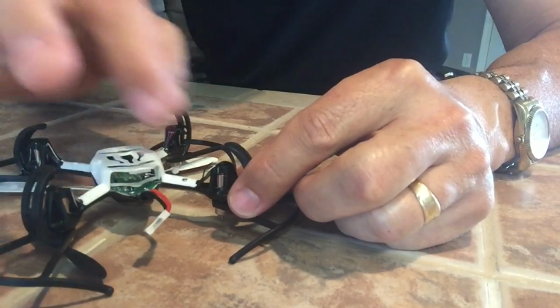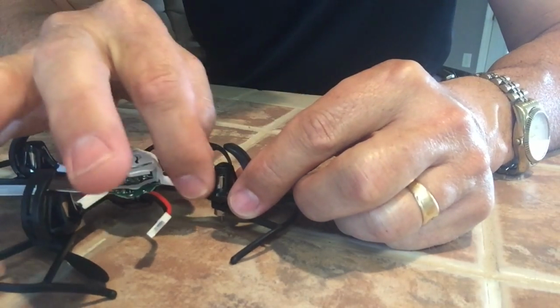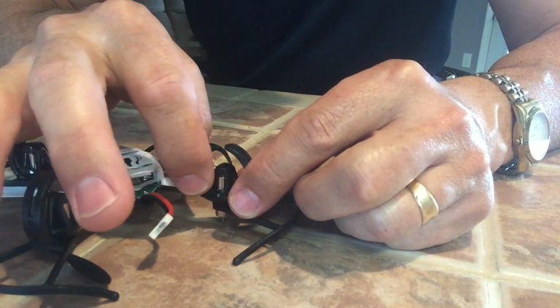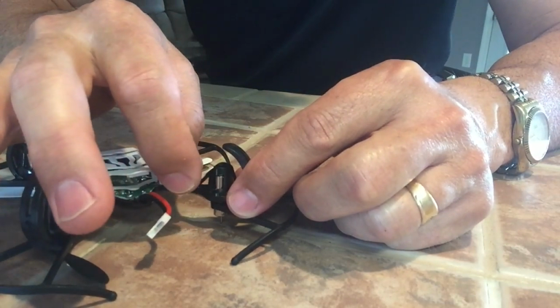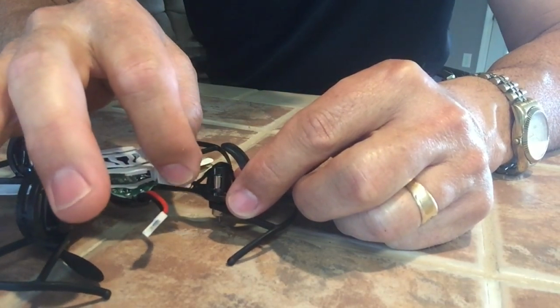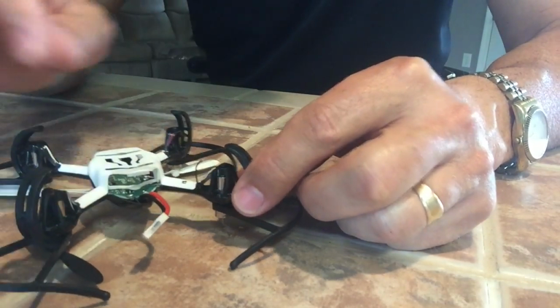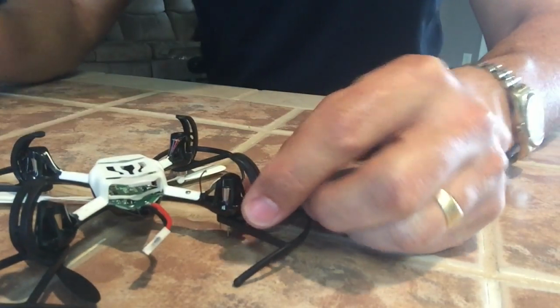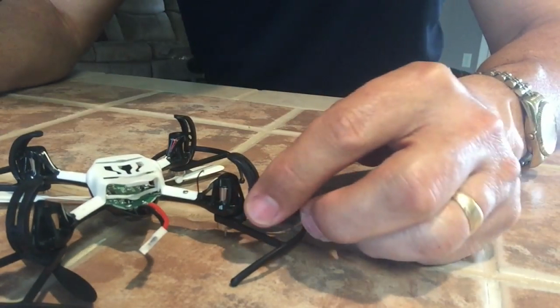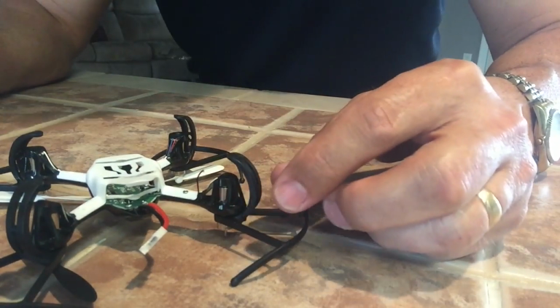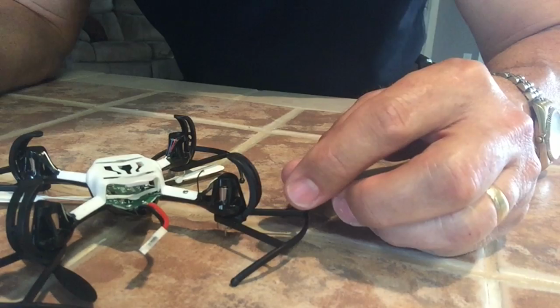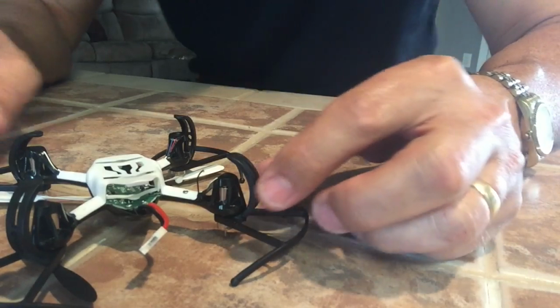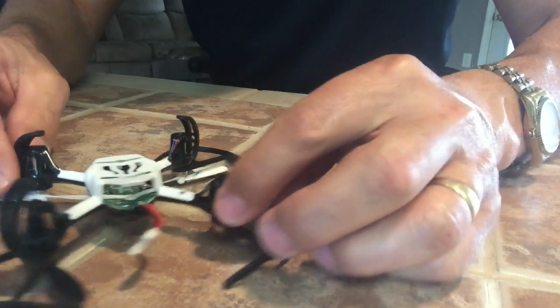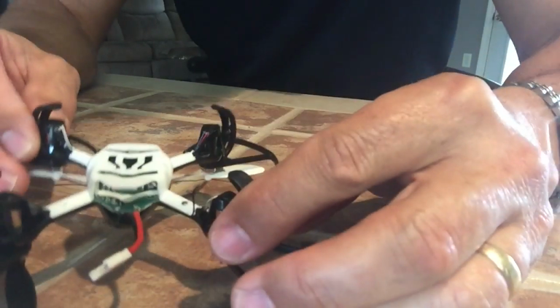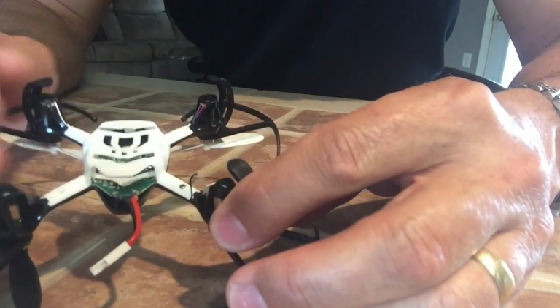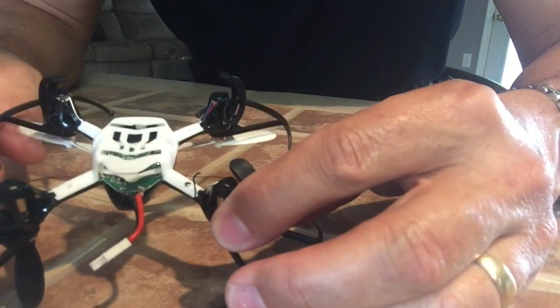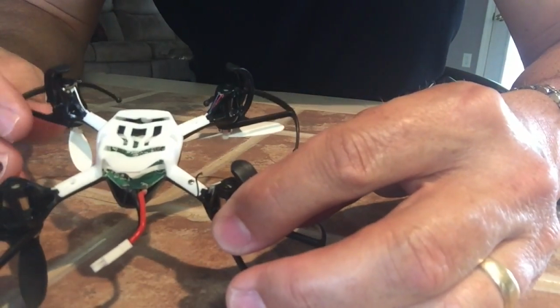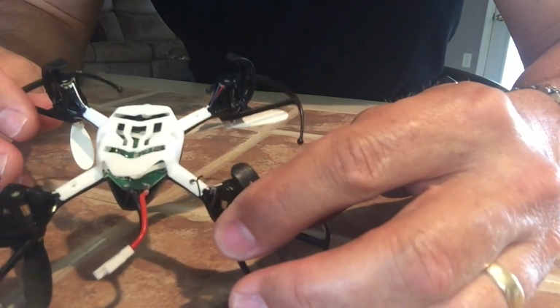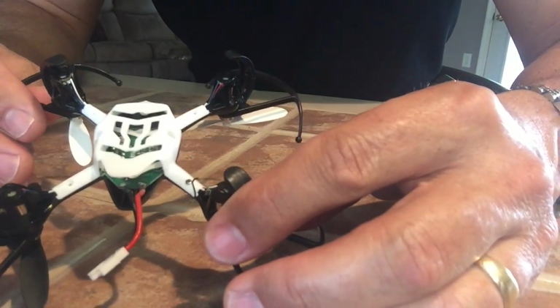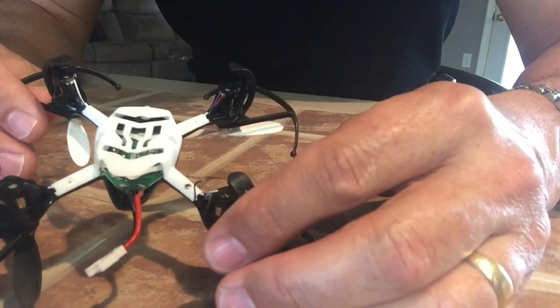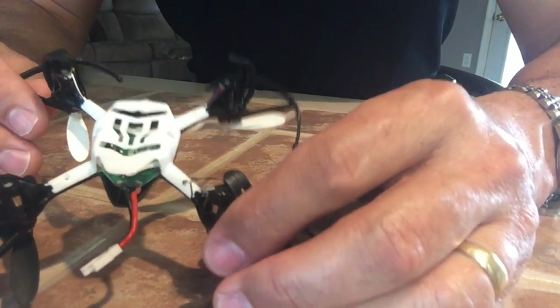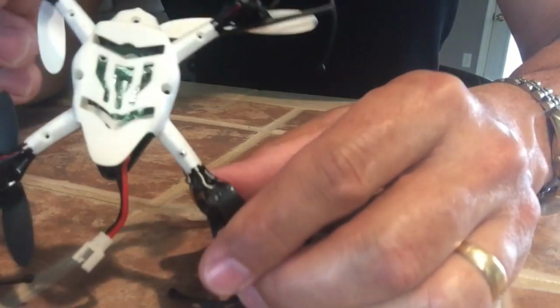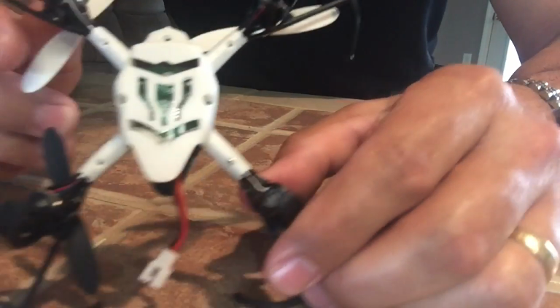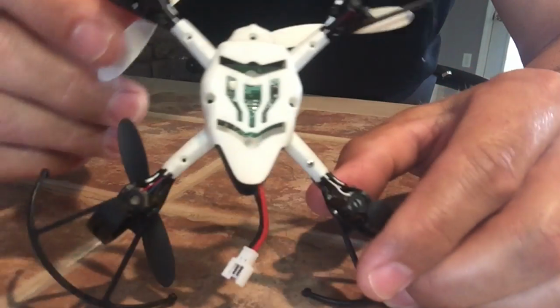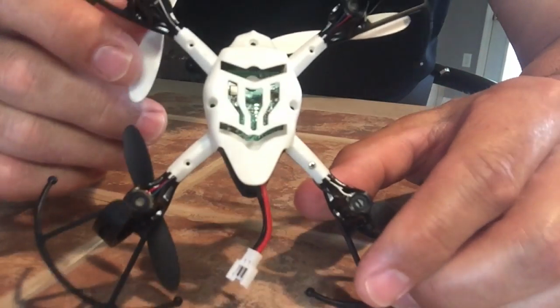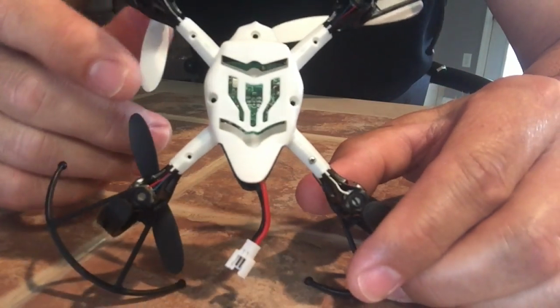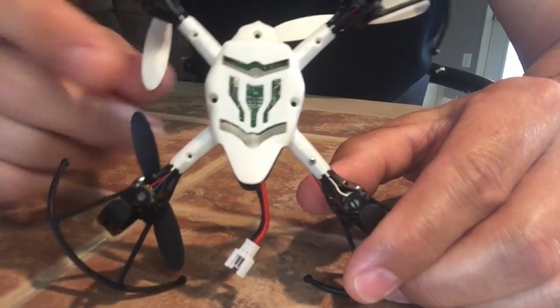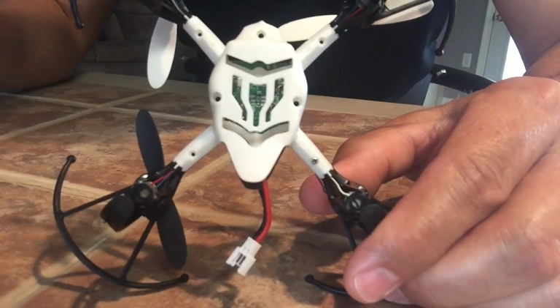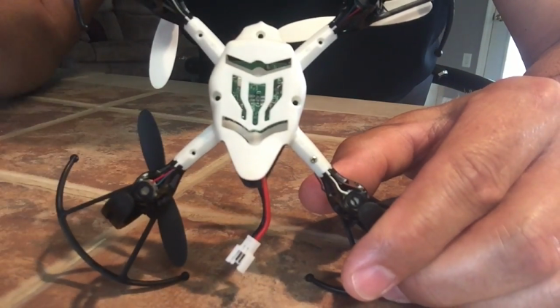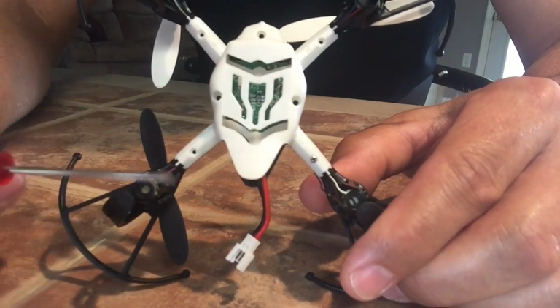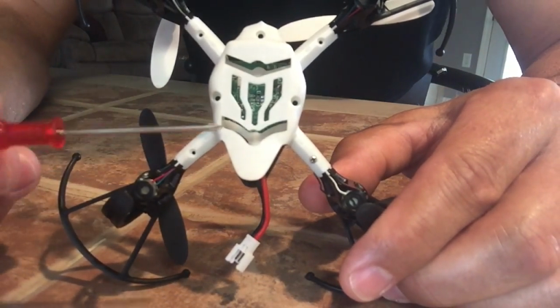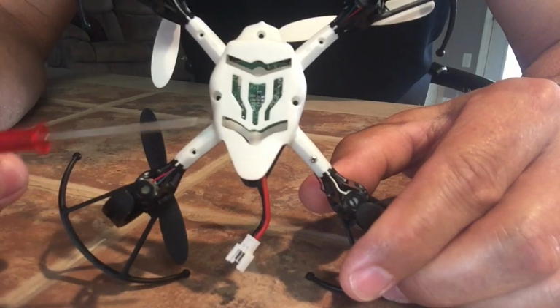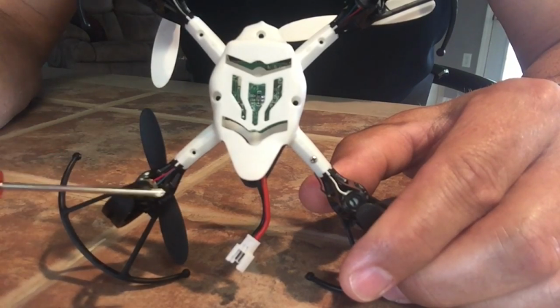Since this motor fell apart, I already cut the wire on it just to make sure that I don't short anything if I put the battery in or something.